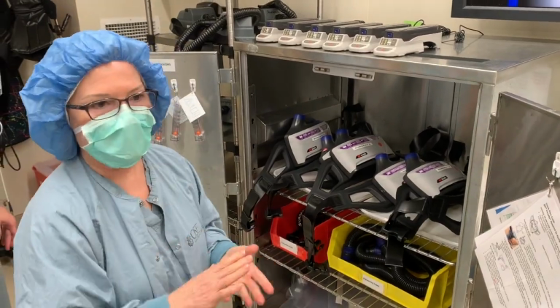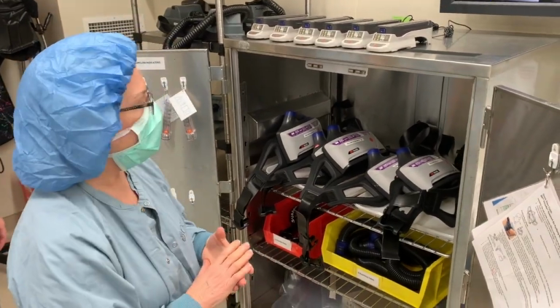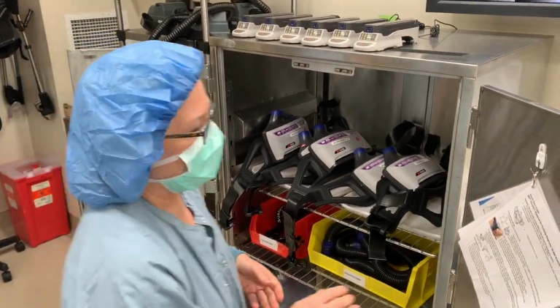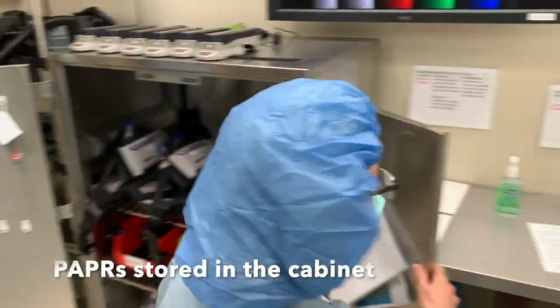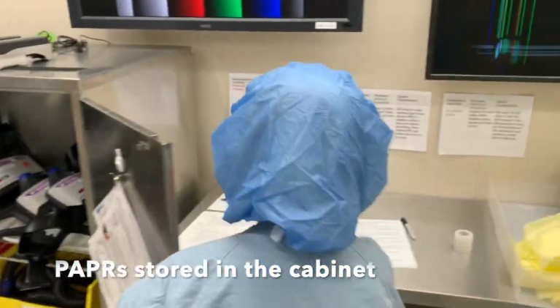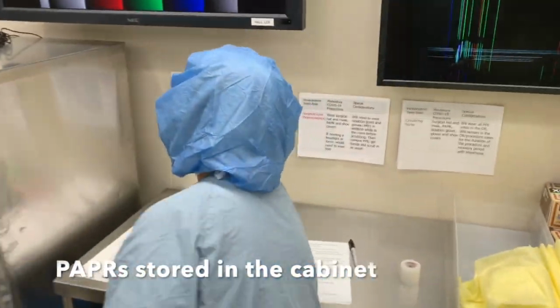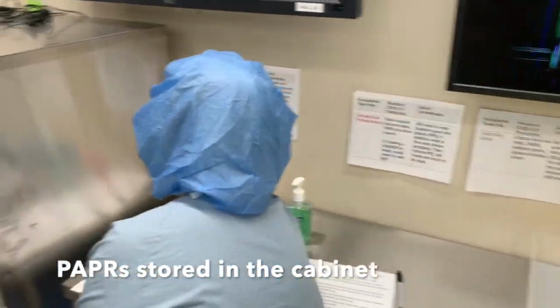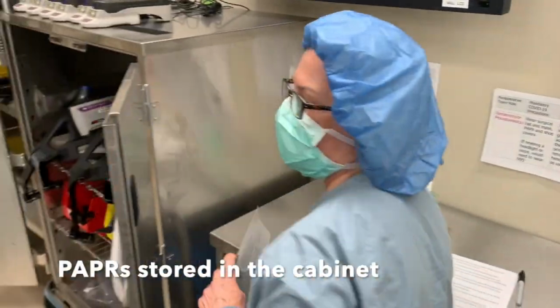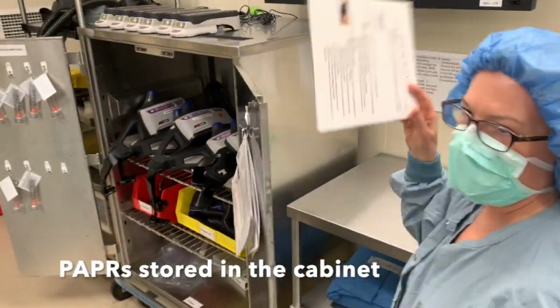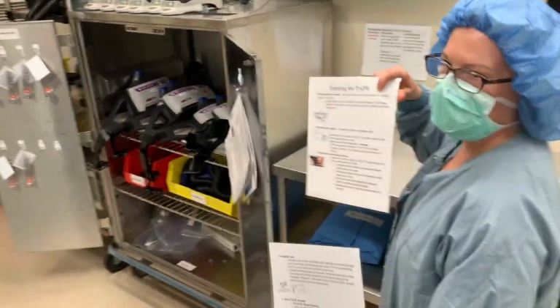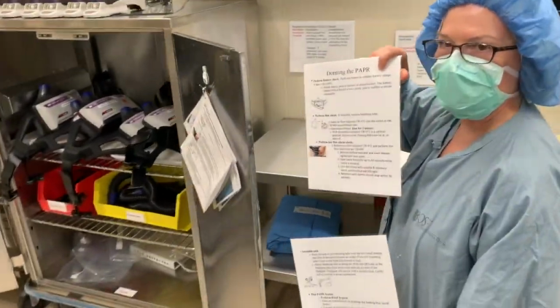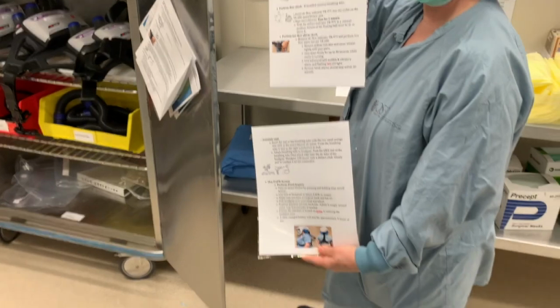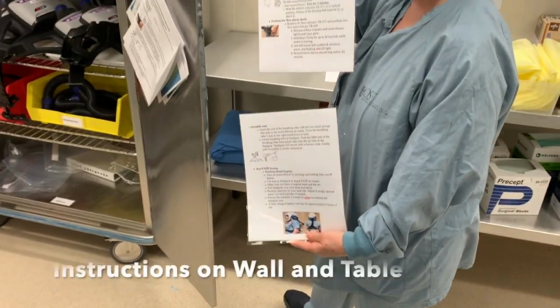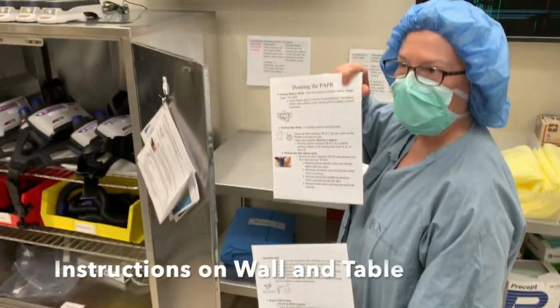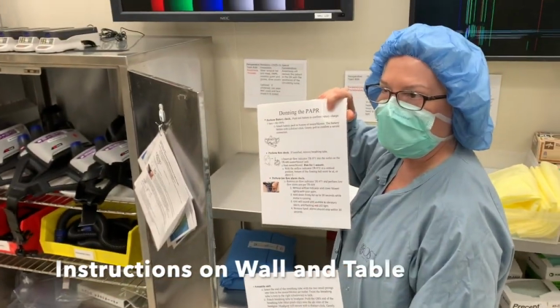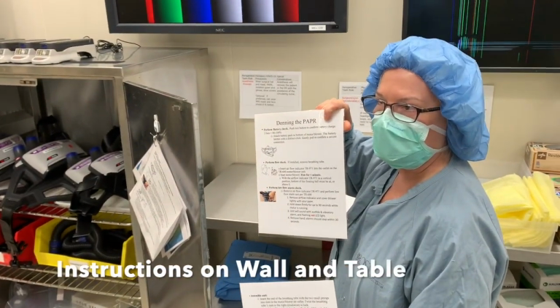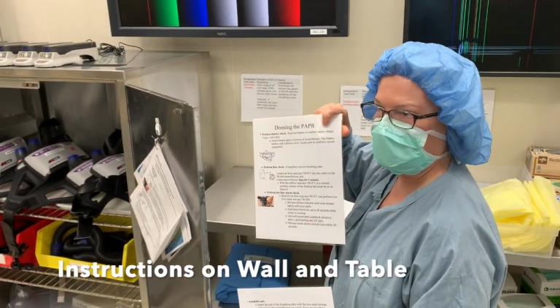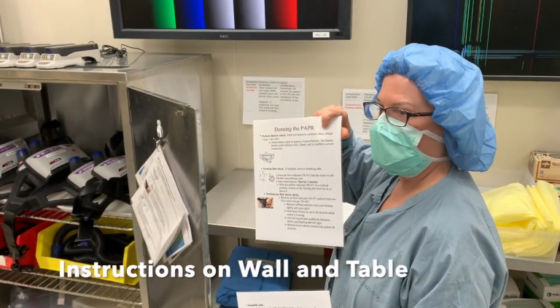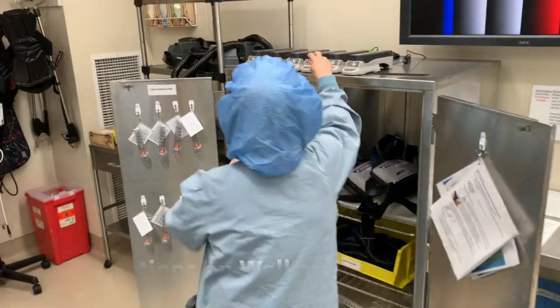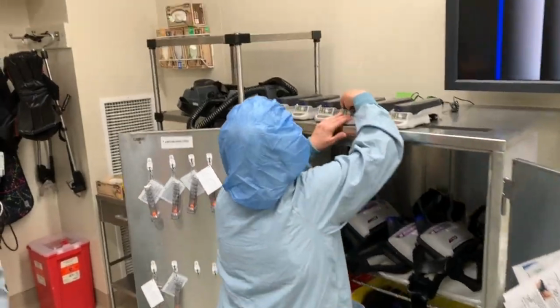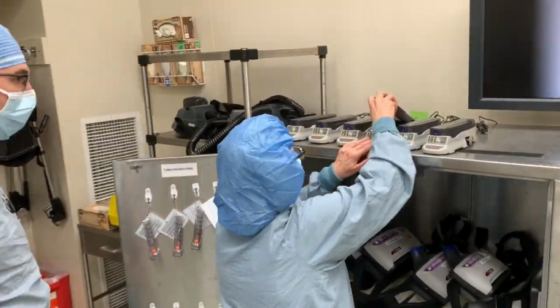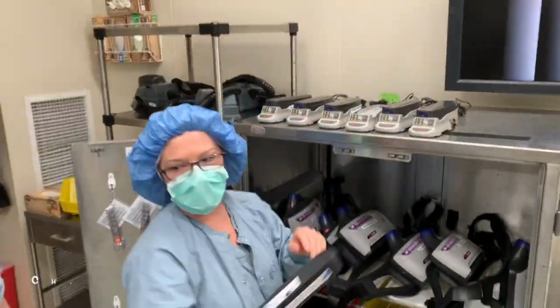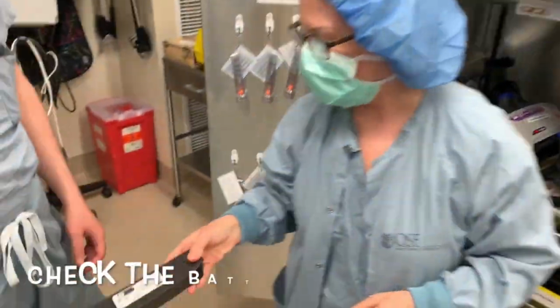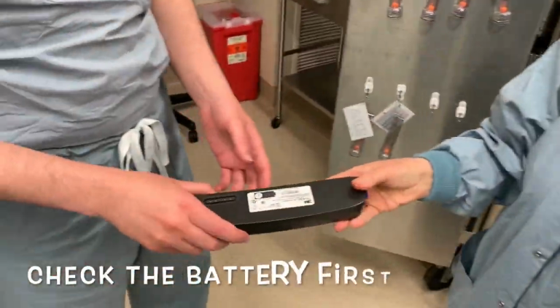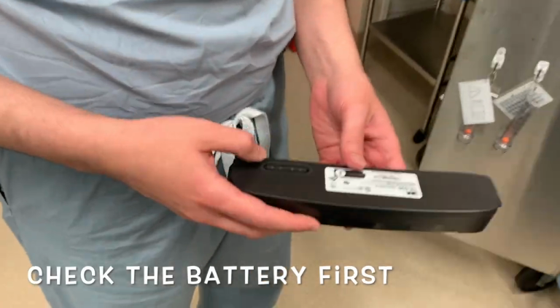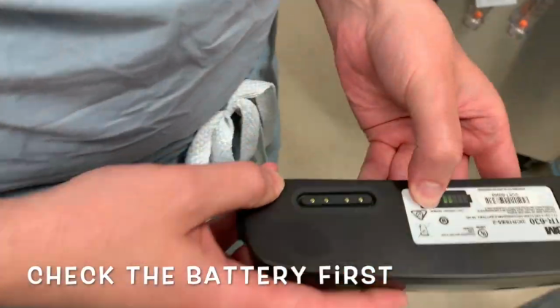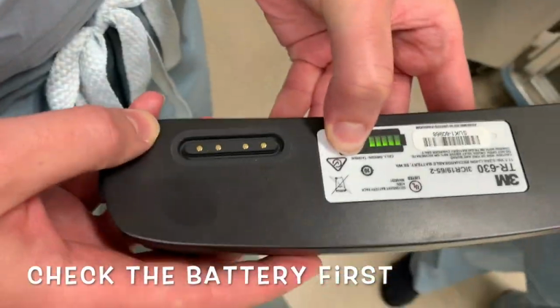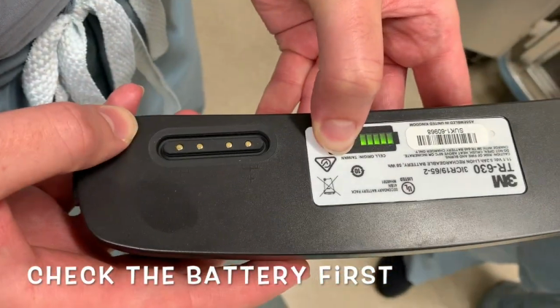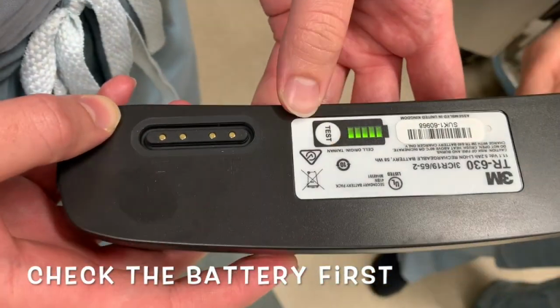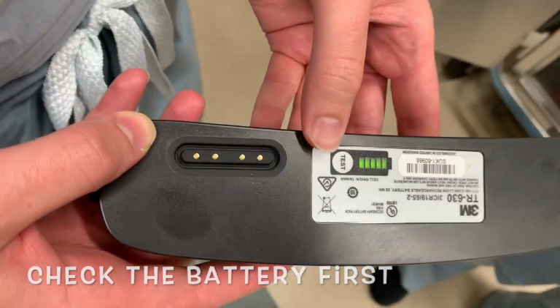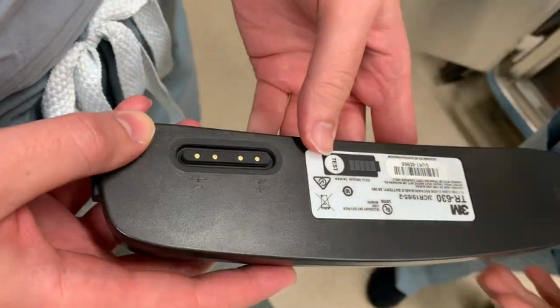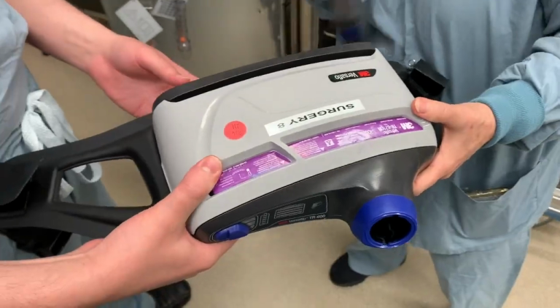We have the PAPRs stored in a cabinet in the ante room, which is a room adjacent to the OR. The instructions are on the wall and in the table. The first thing you would do is check the battery to make sure there are five bars.